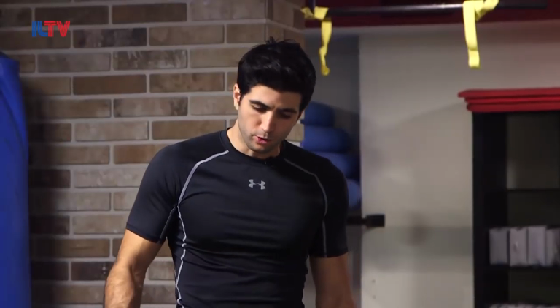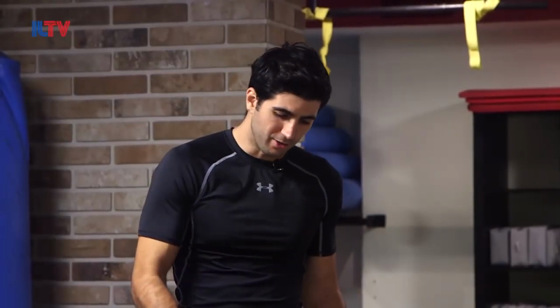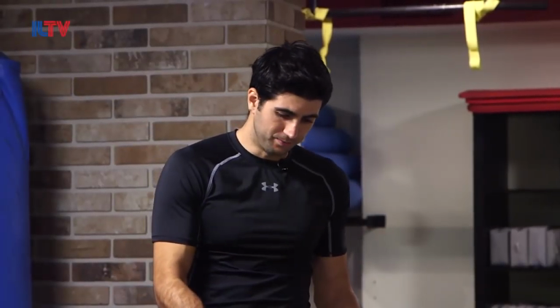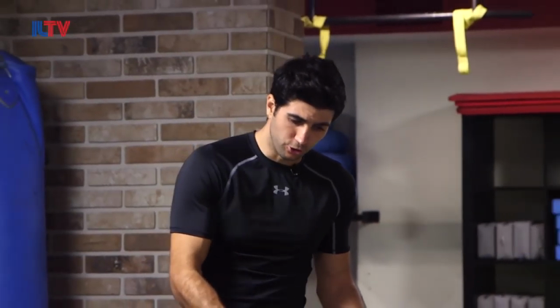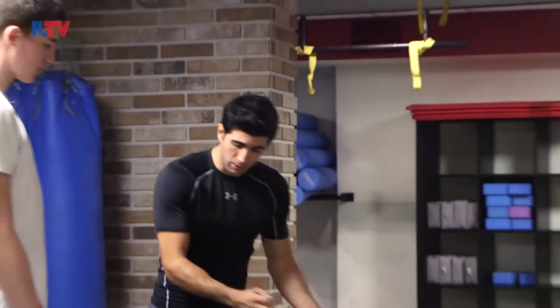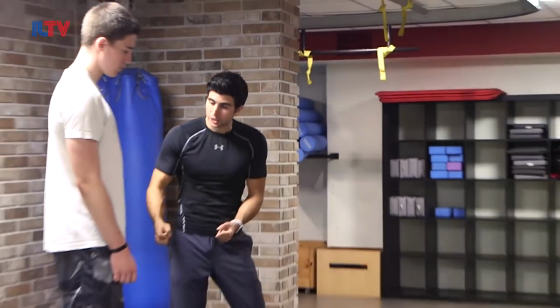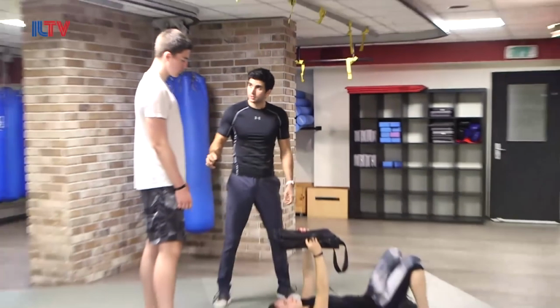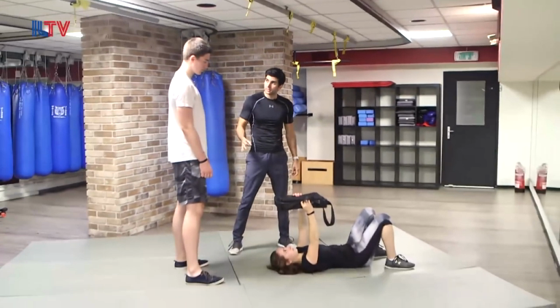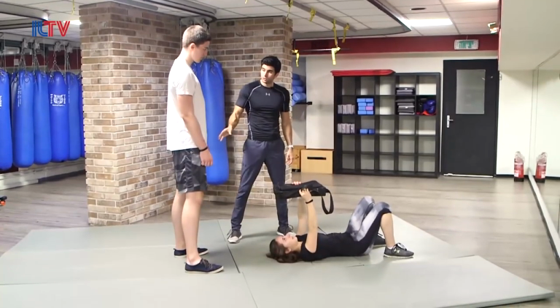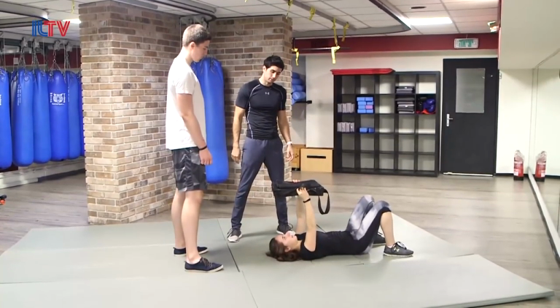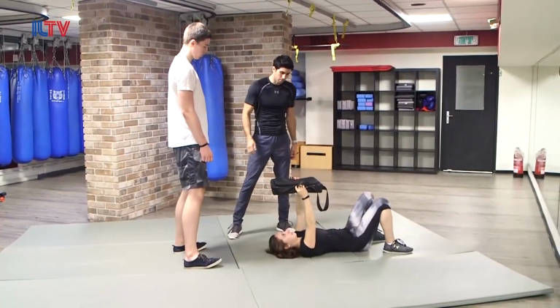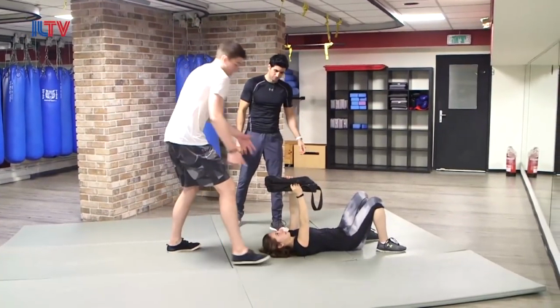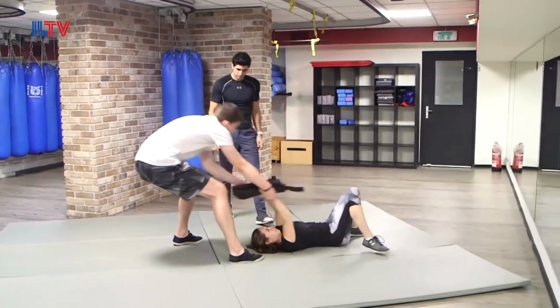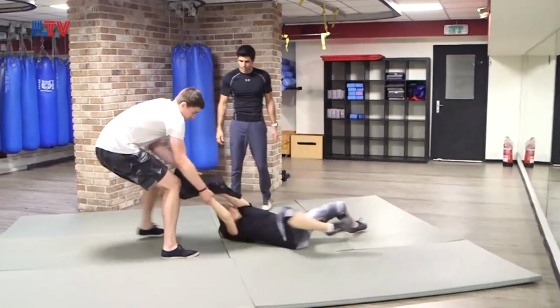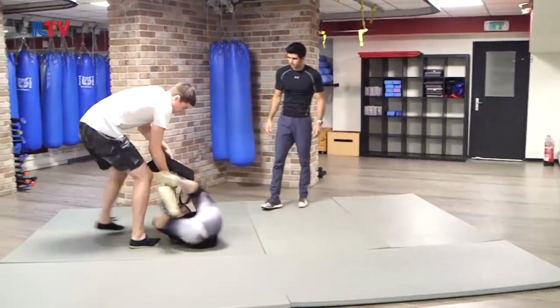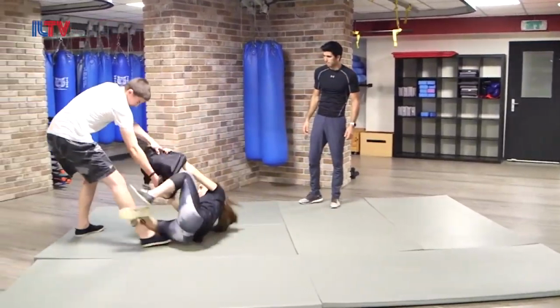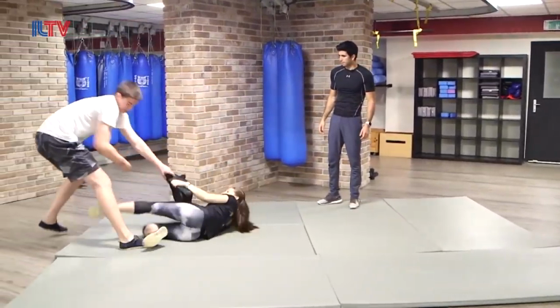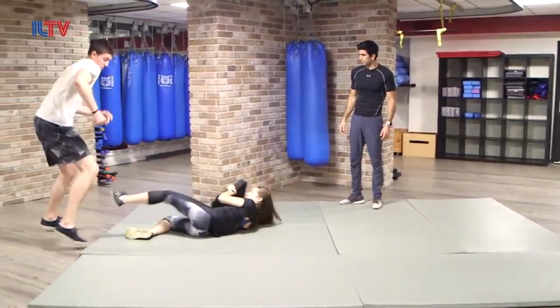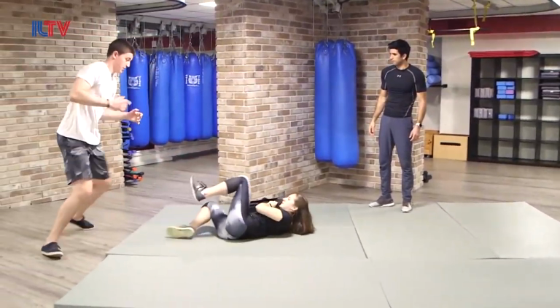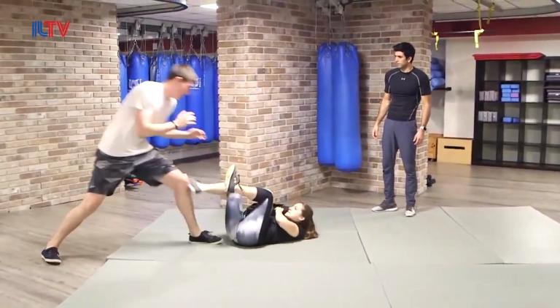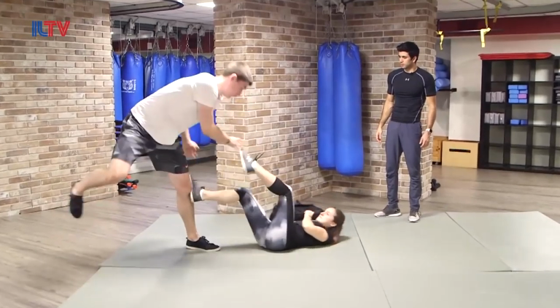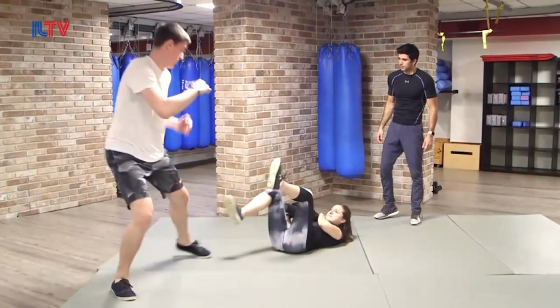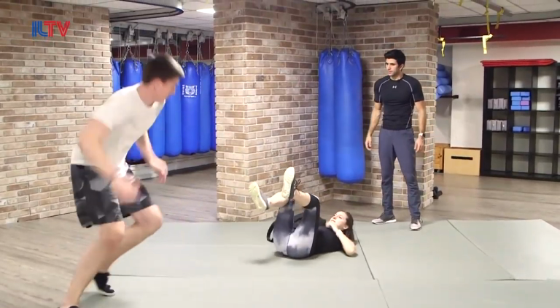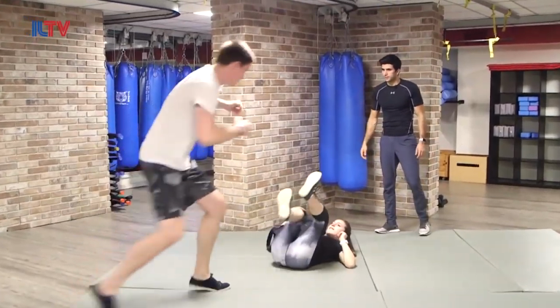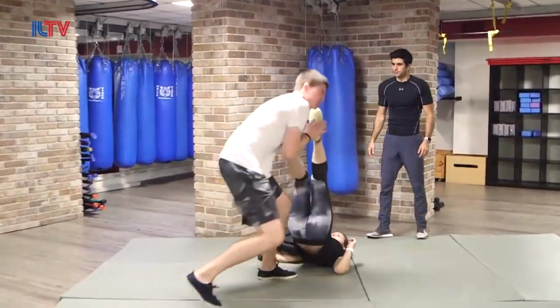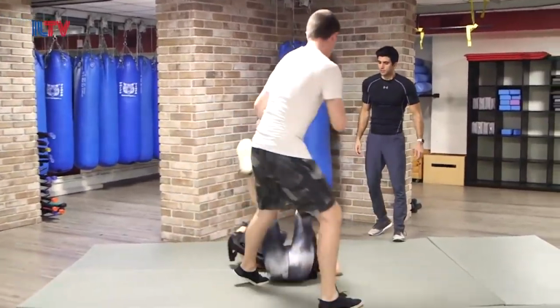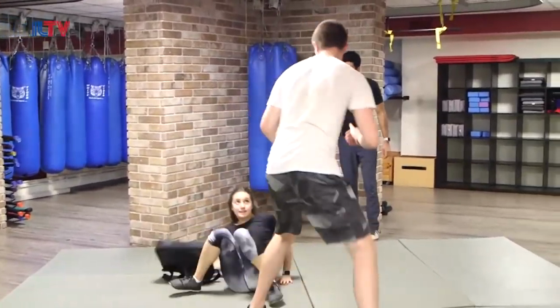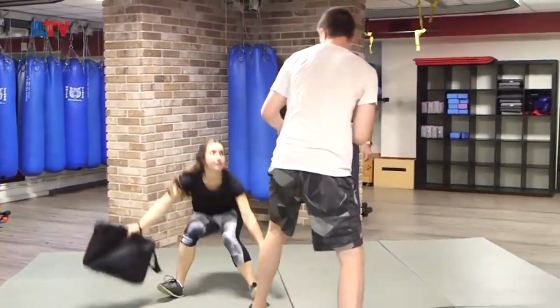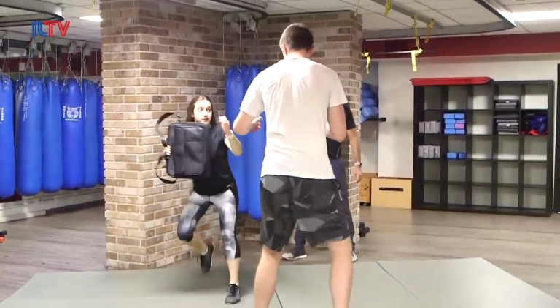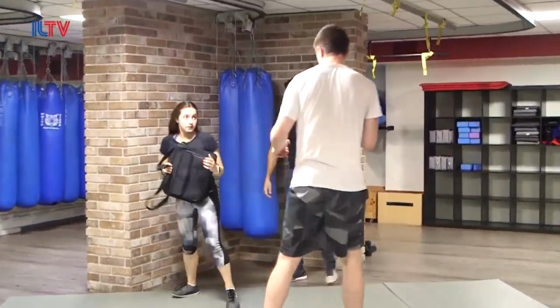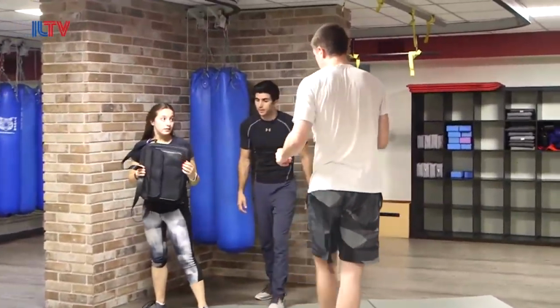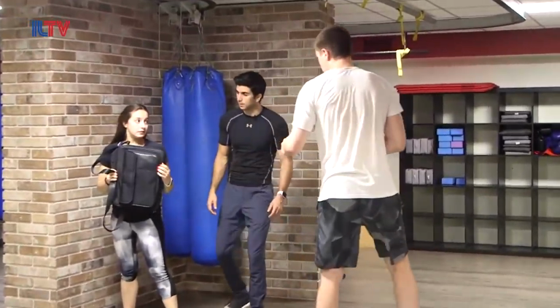Leo, I want you now to grab her bag and try — Shana, stand on your feet. Go. Try to take the bag. And there you go — the moment you have space, you're going to stand up. Excellent.